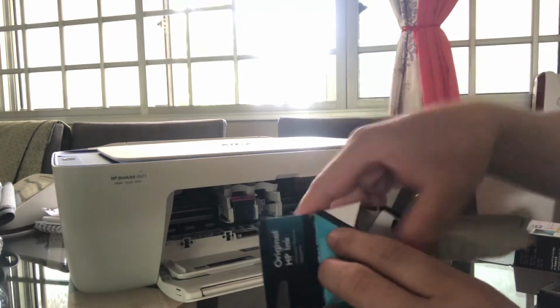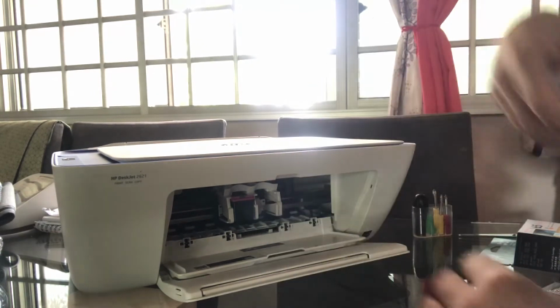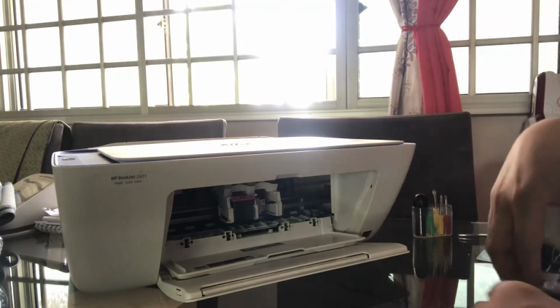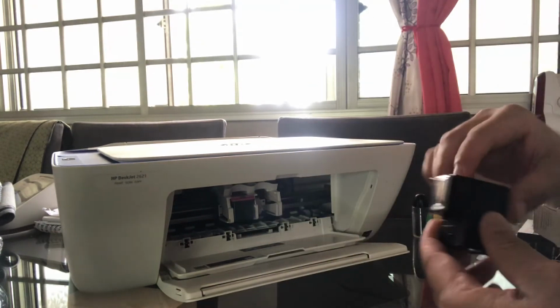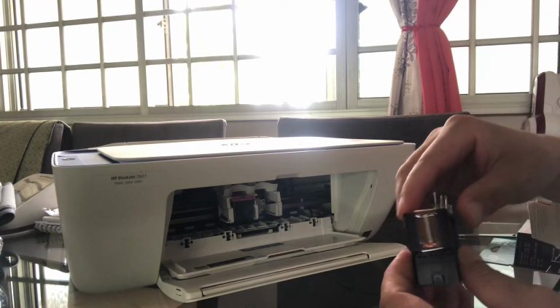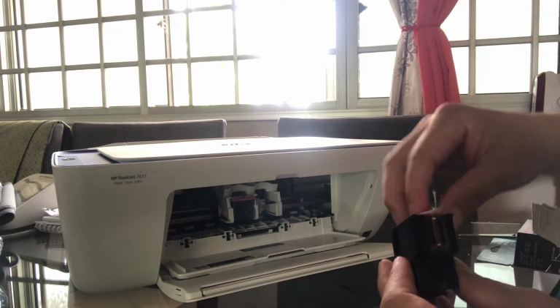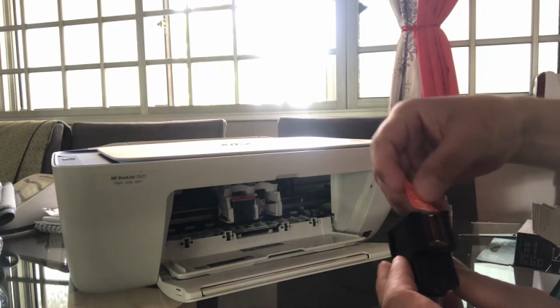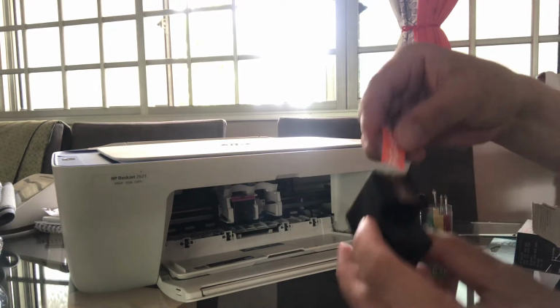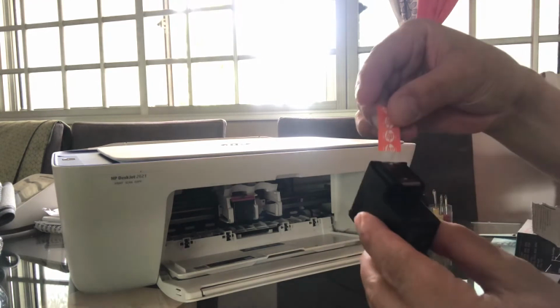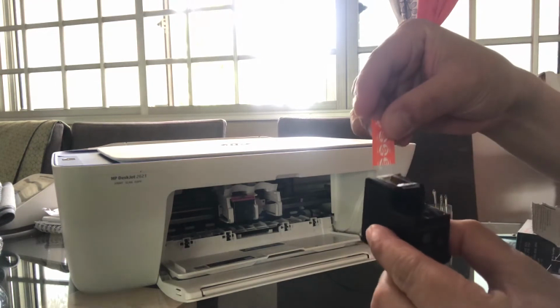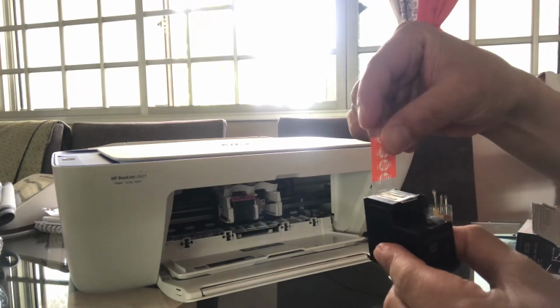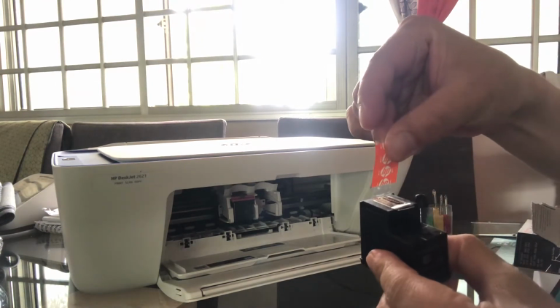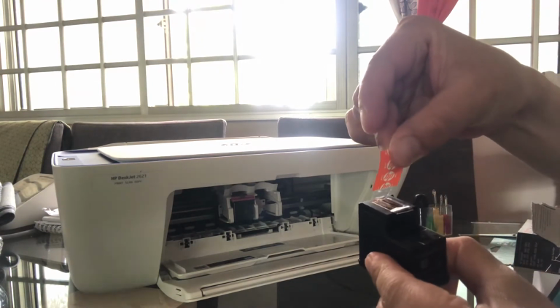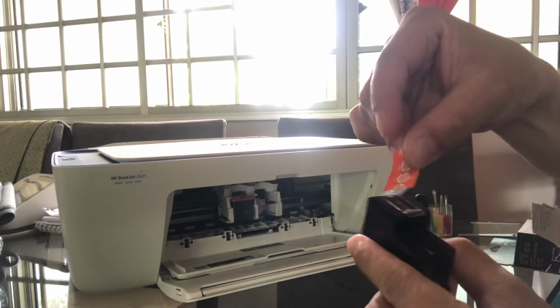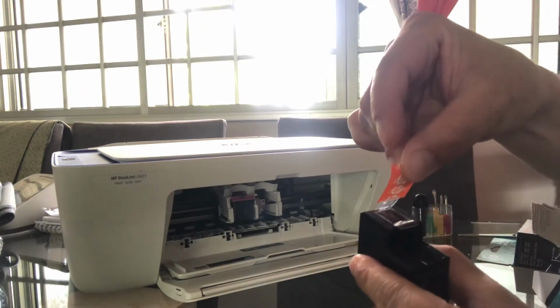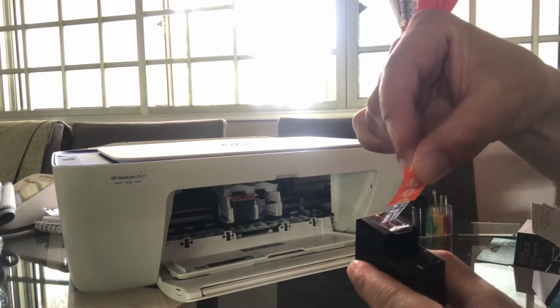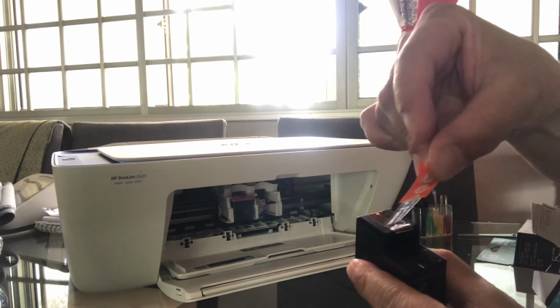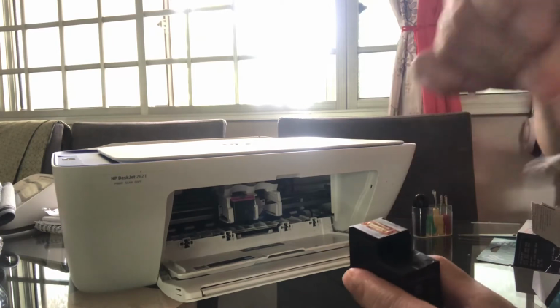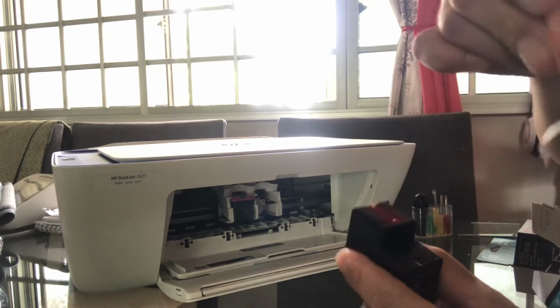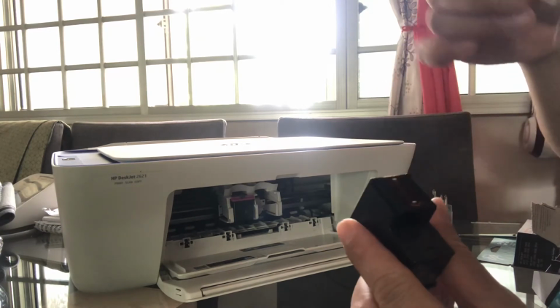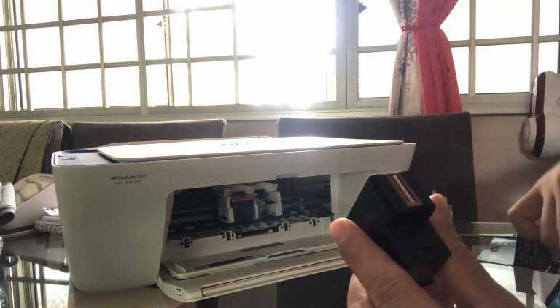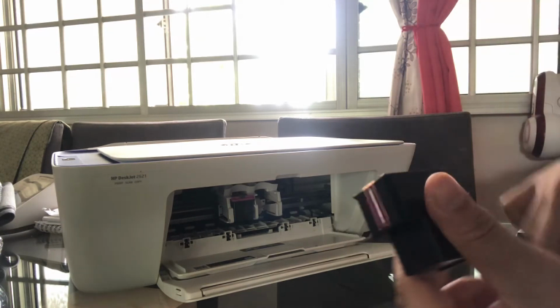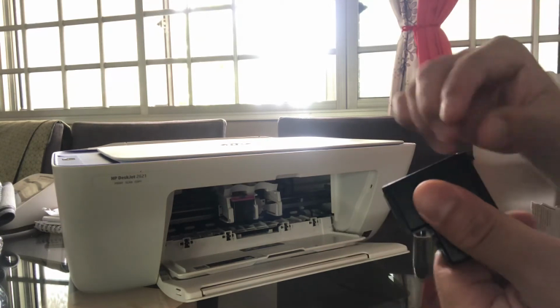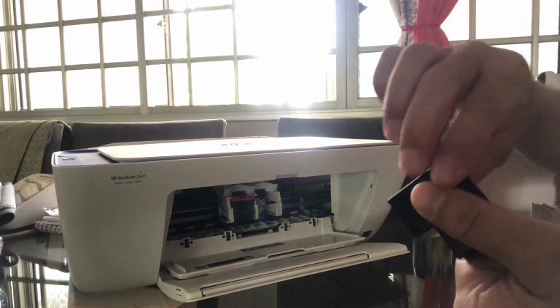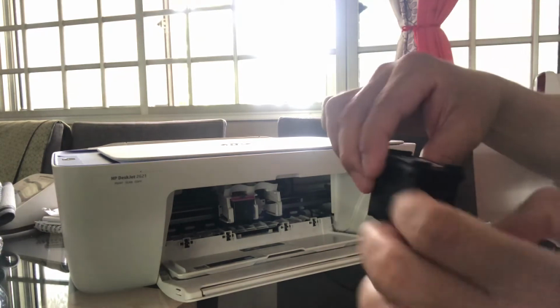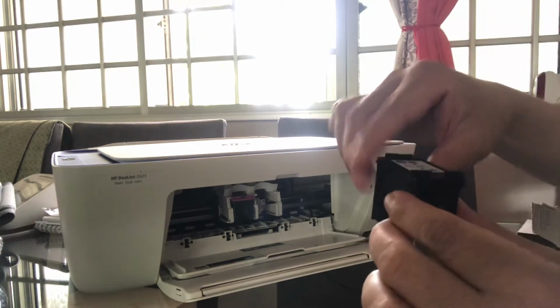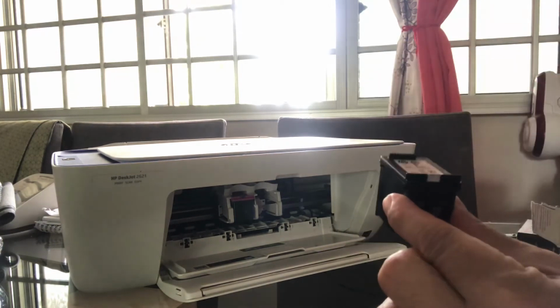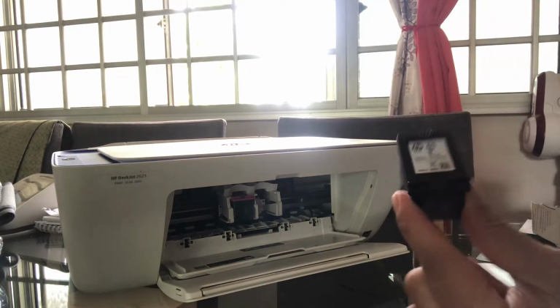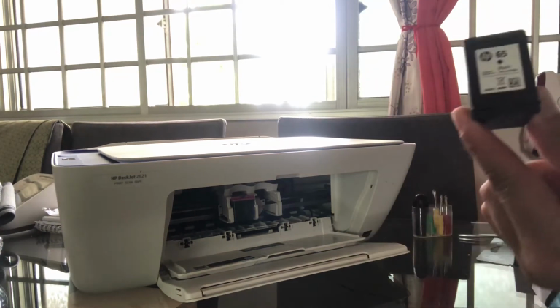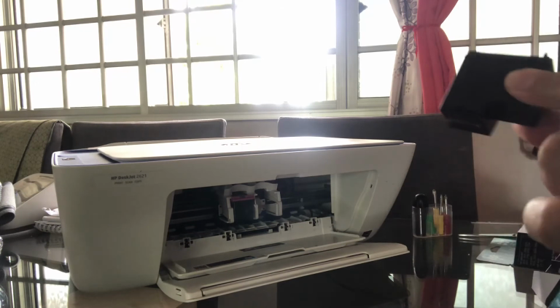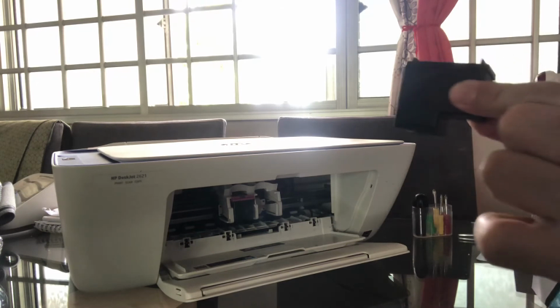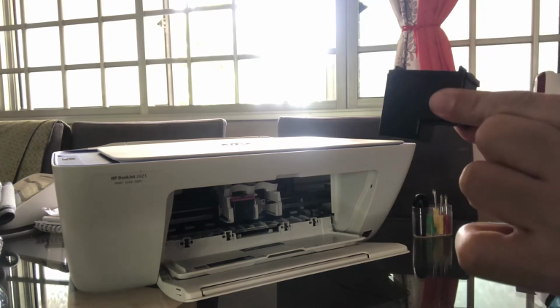Remove the seal like this slowly, and then inject it in like this — going in slowly.